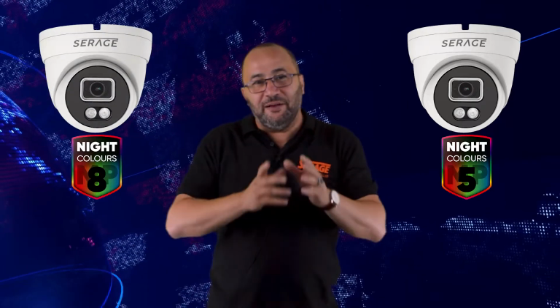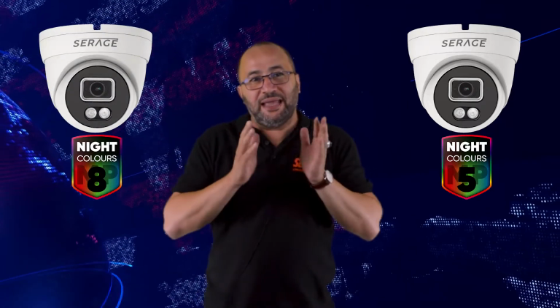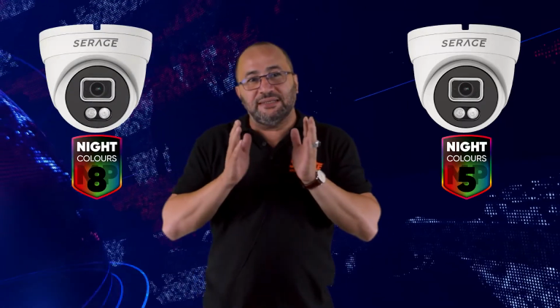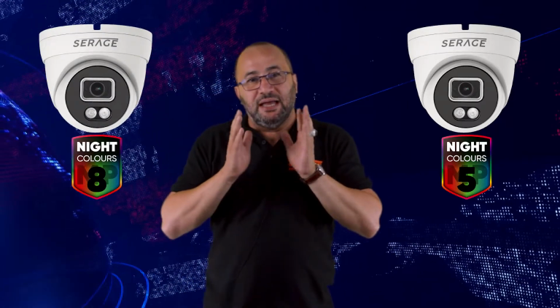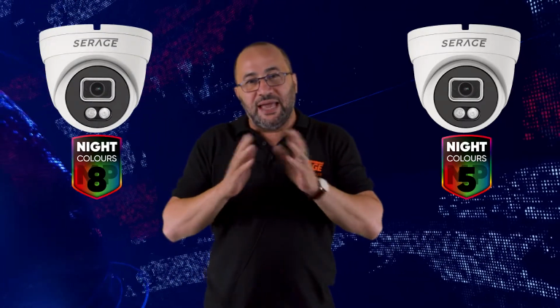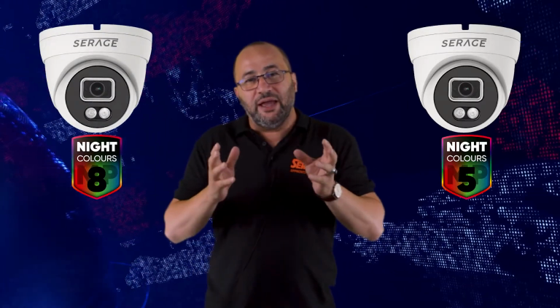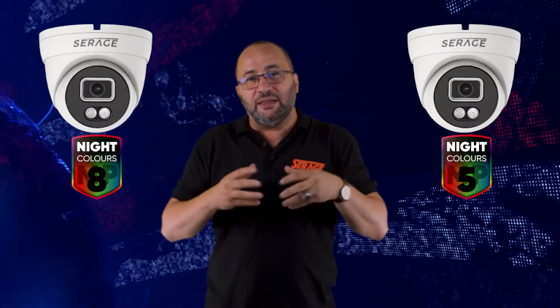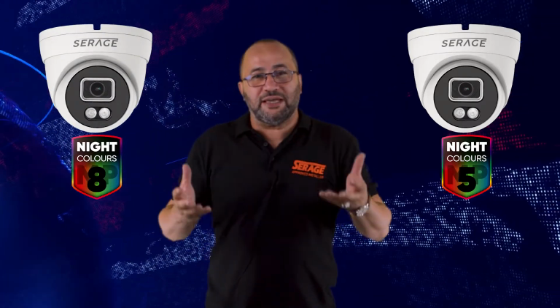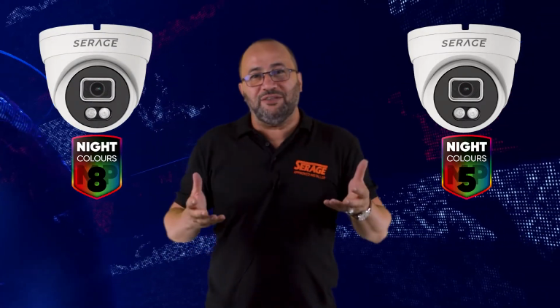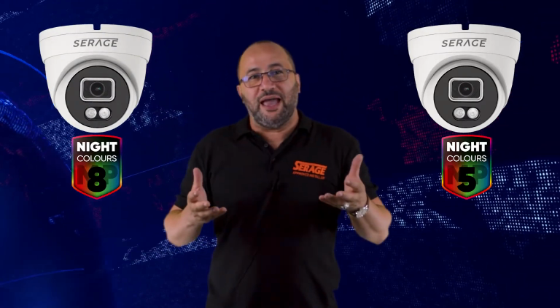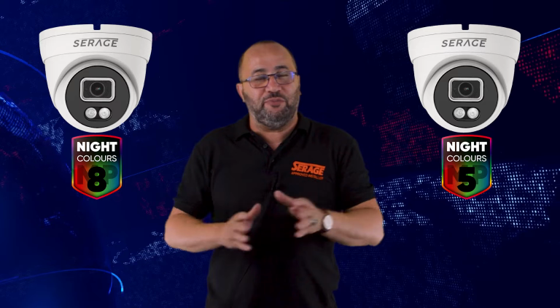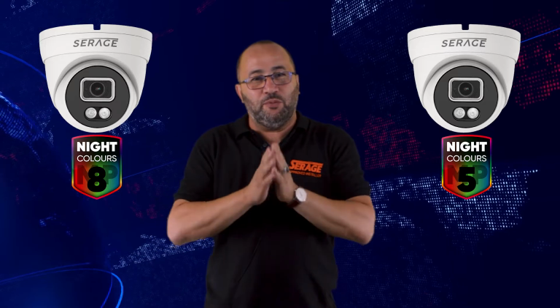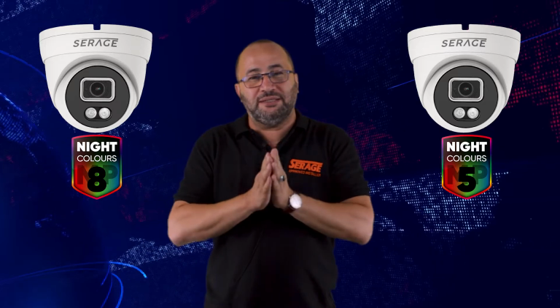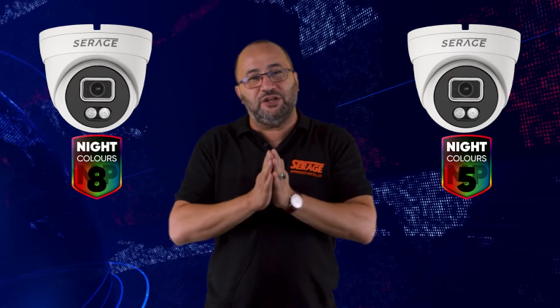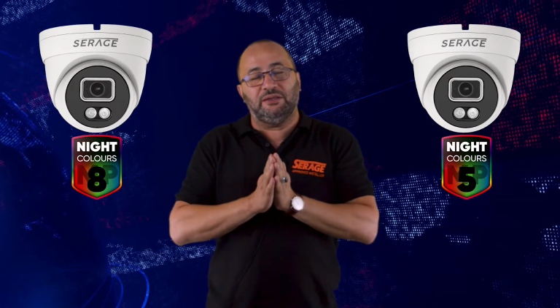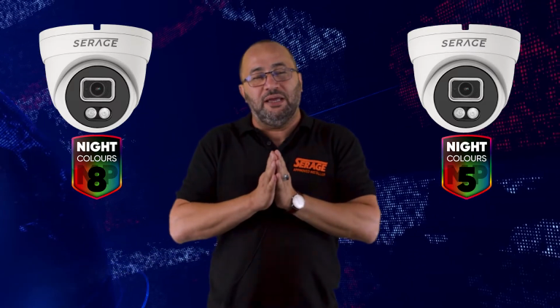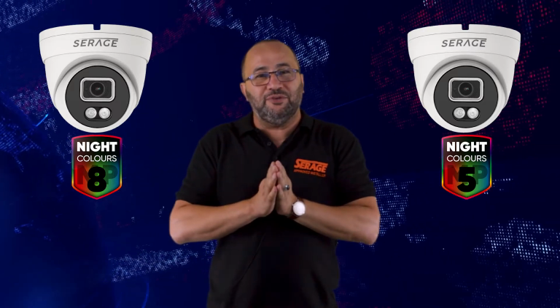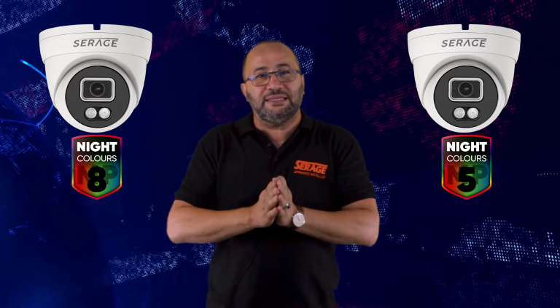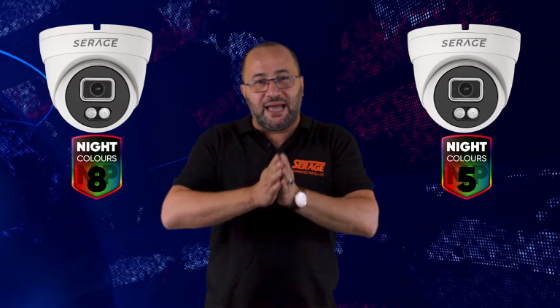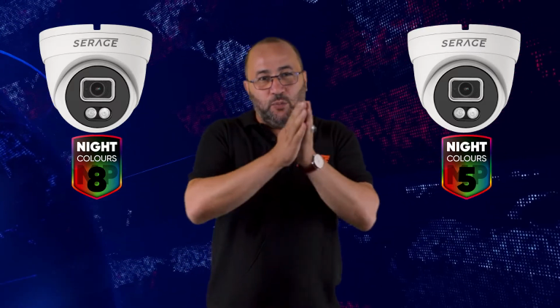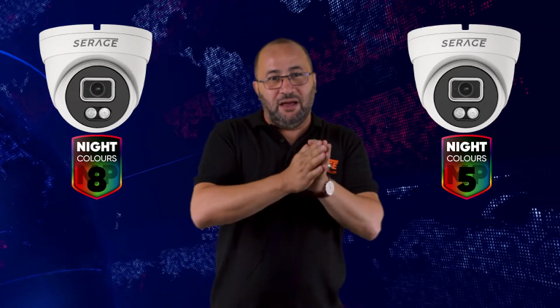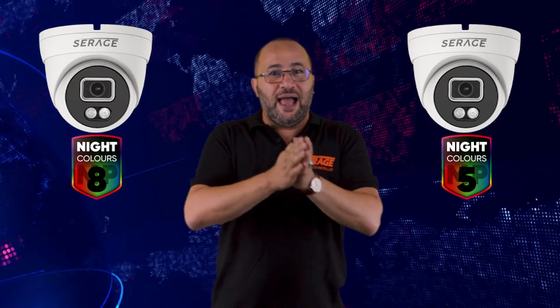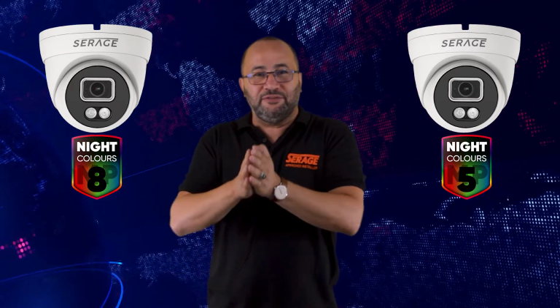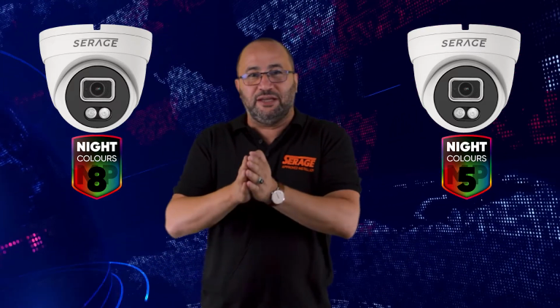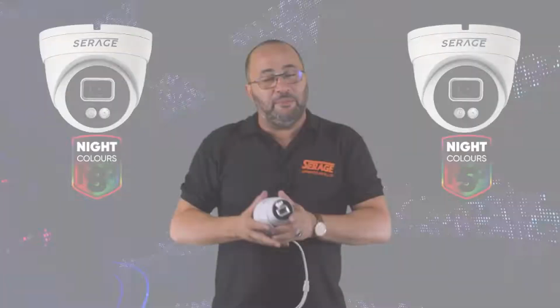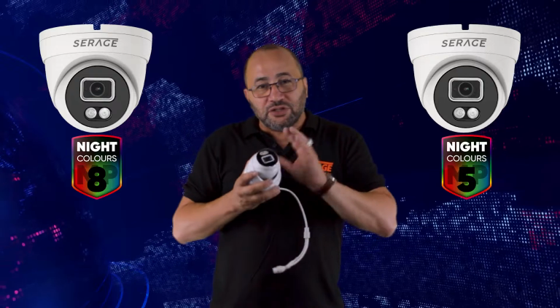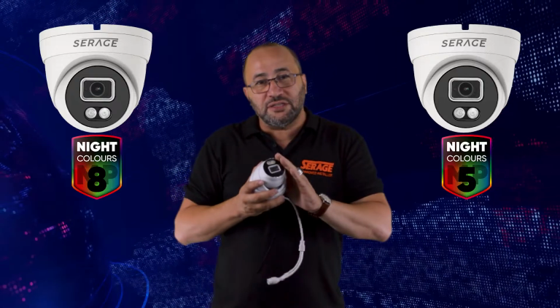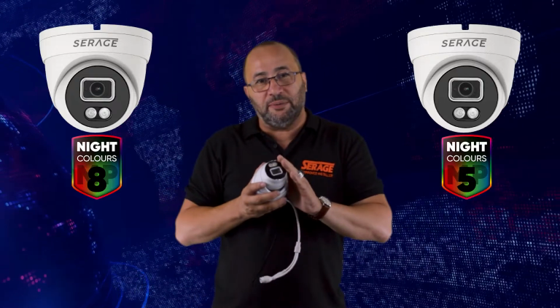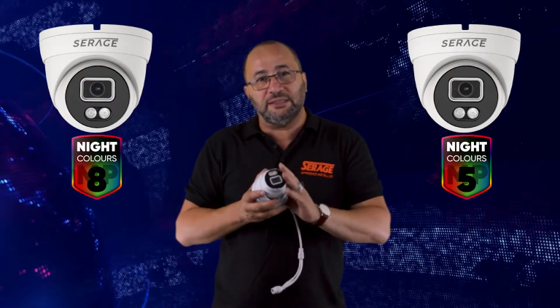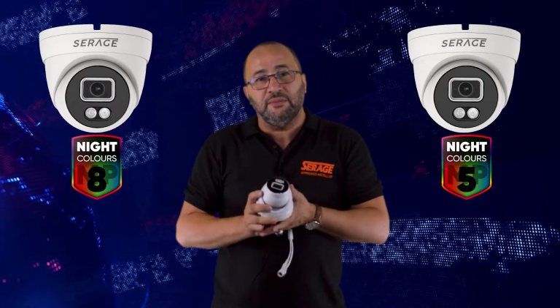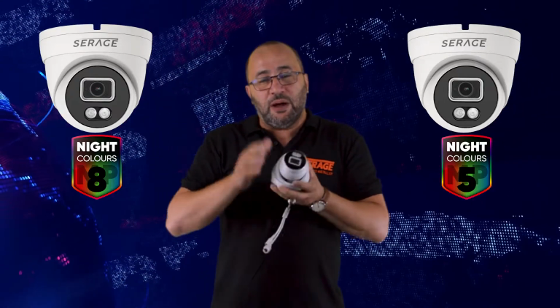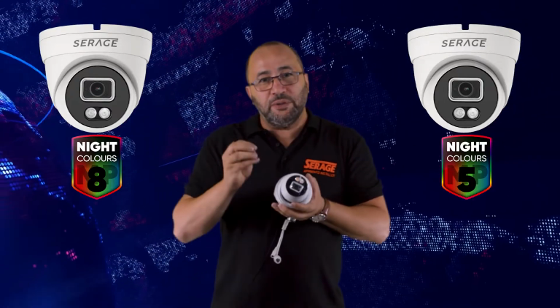It has the same white light that most cameras in the market have, but what is special about this camera is that it has white light and infrared. The most interesting setup is that most customers and users don't like the white light to be on all the time.